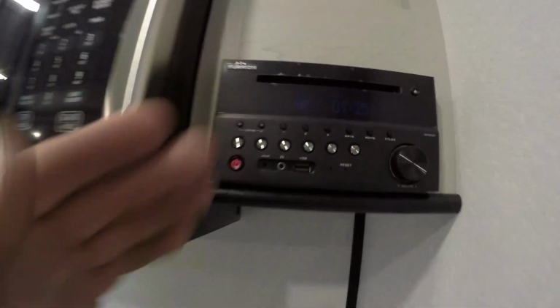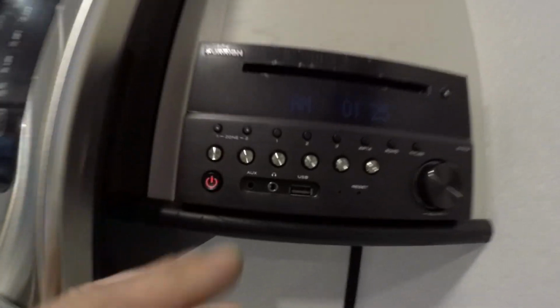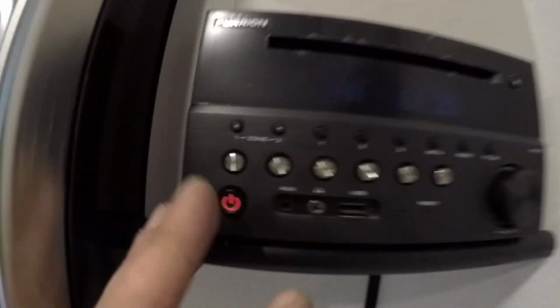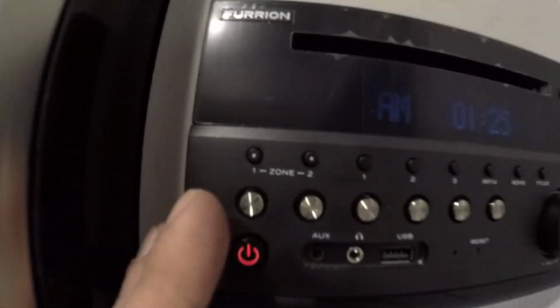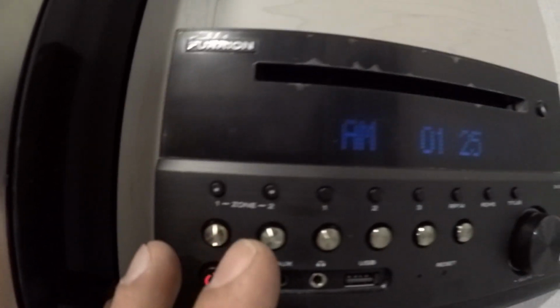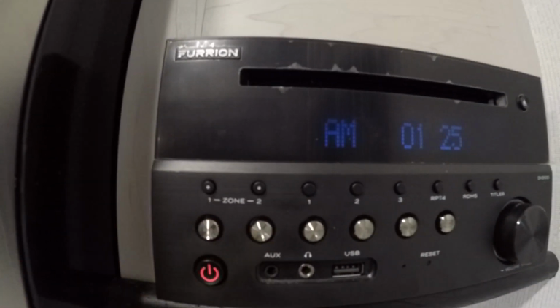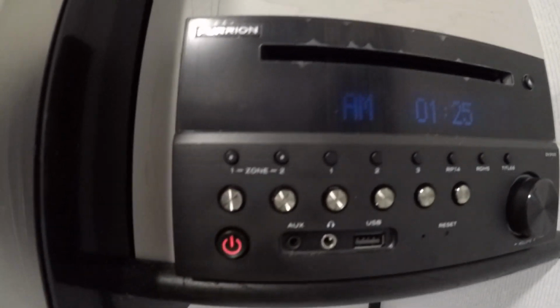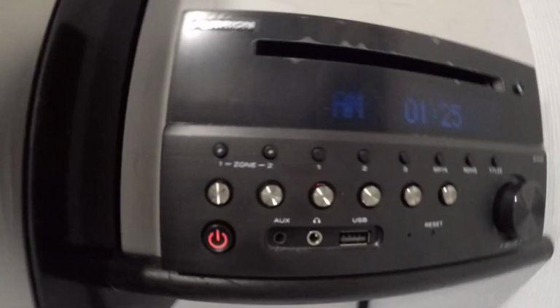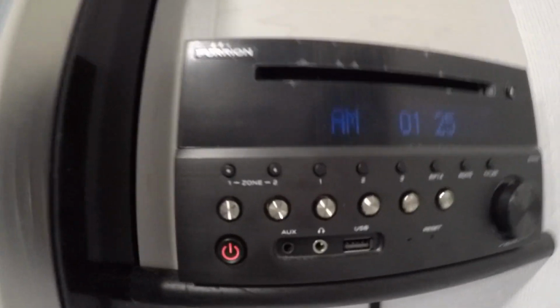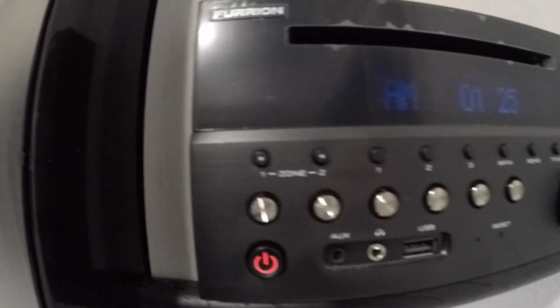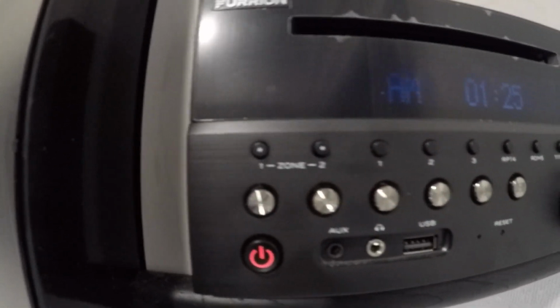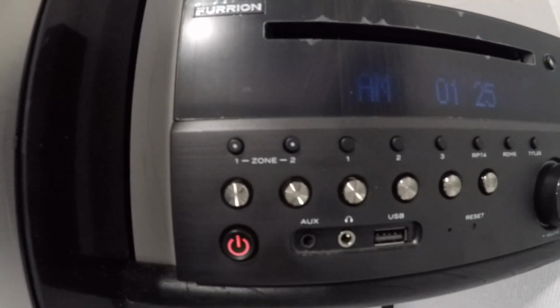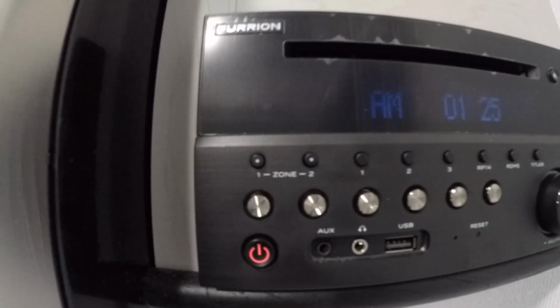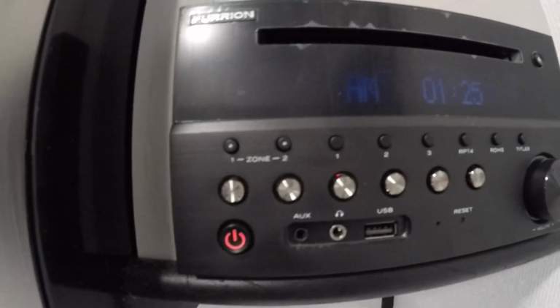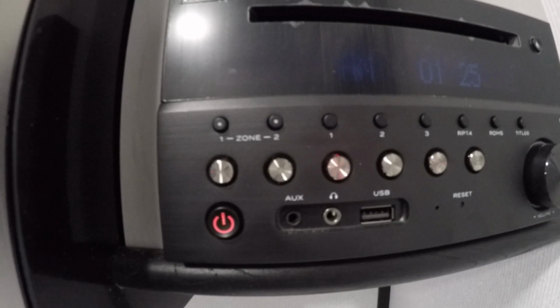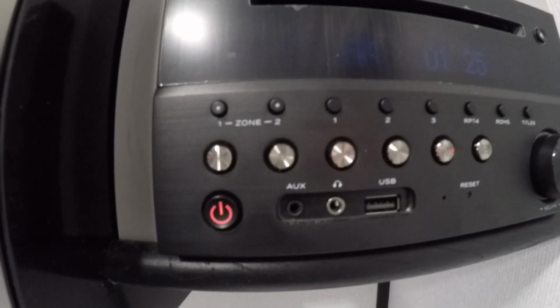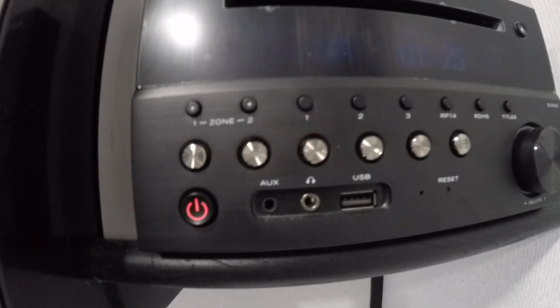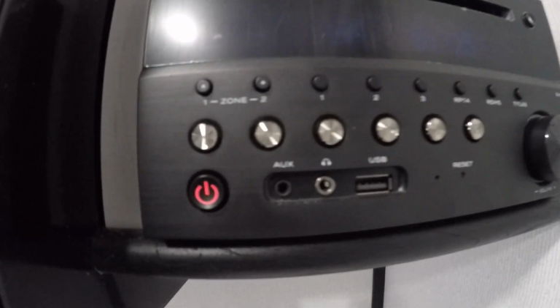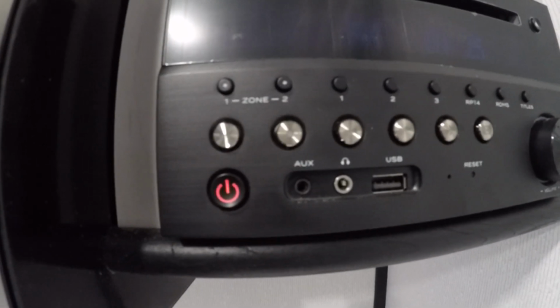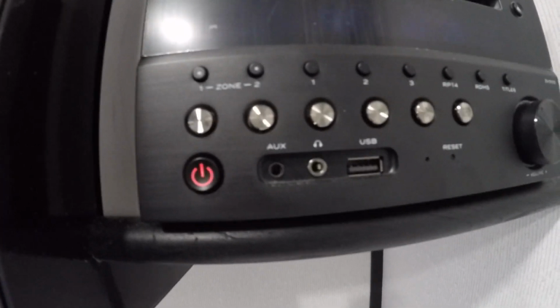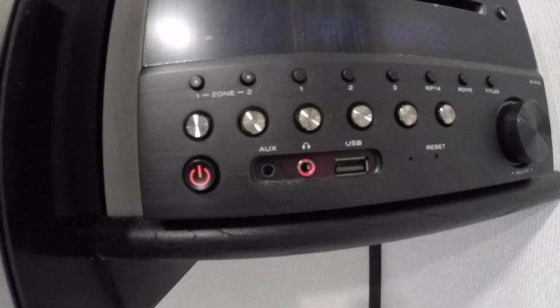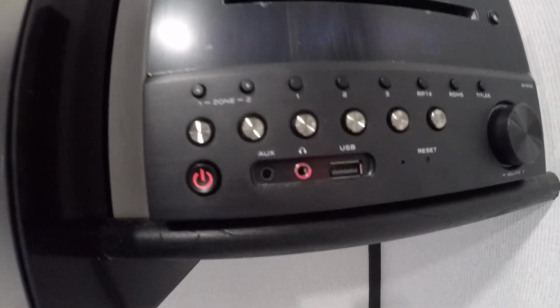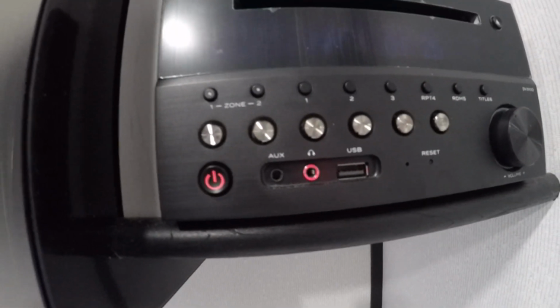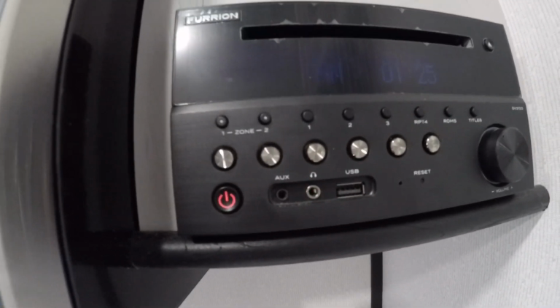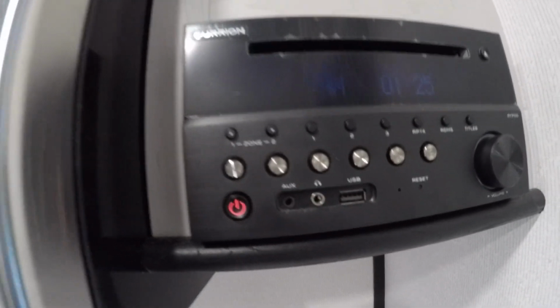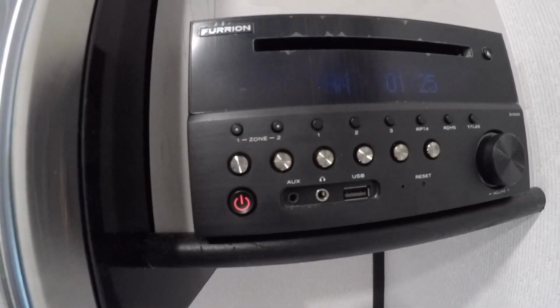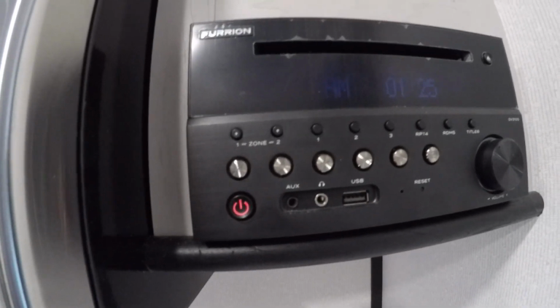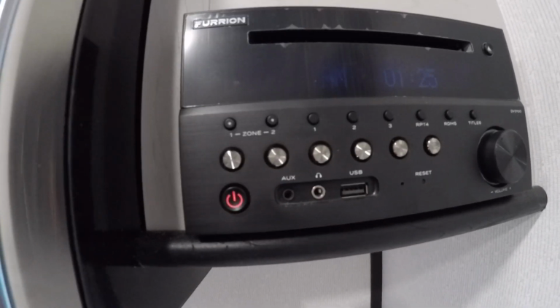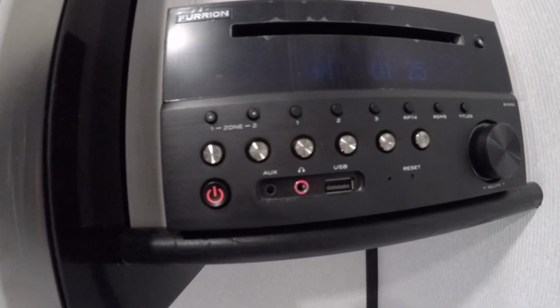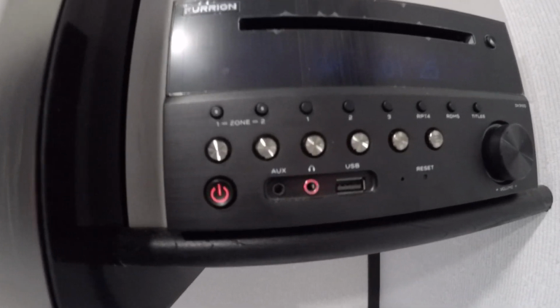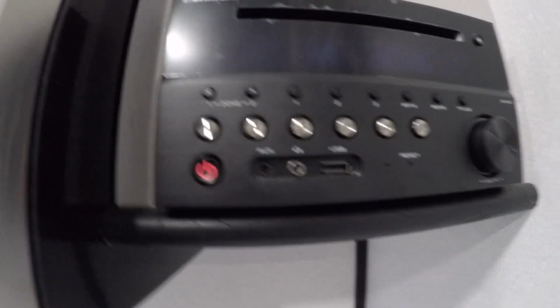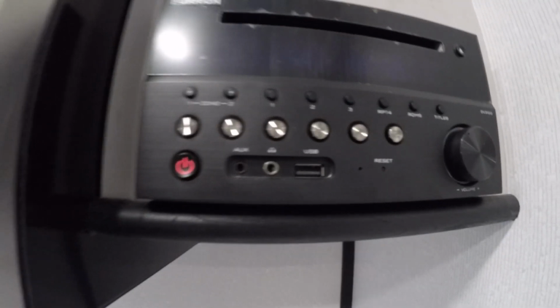Audio has zone one and zone two. Zone two is going to be outside; zone one is going to be inside. You can control the temps and have them both on or one off — it's up to you.